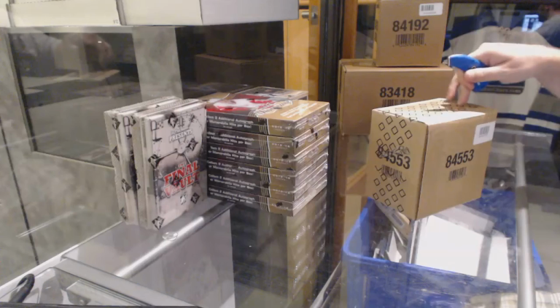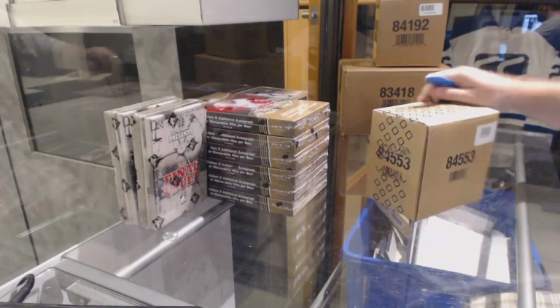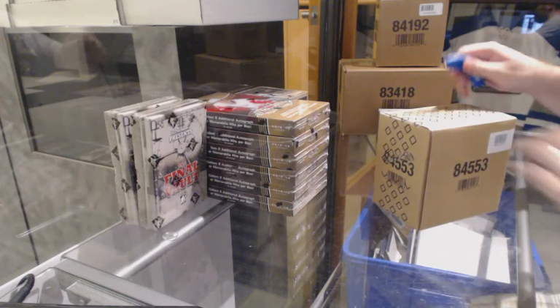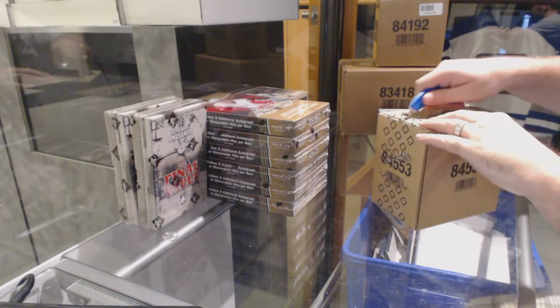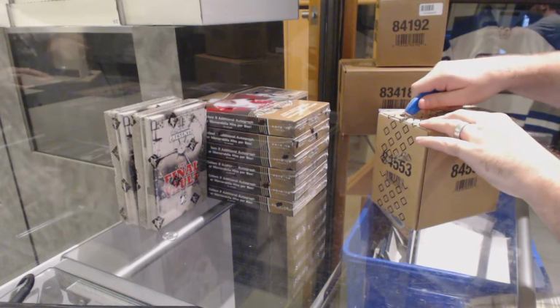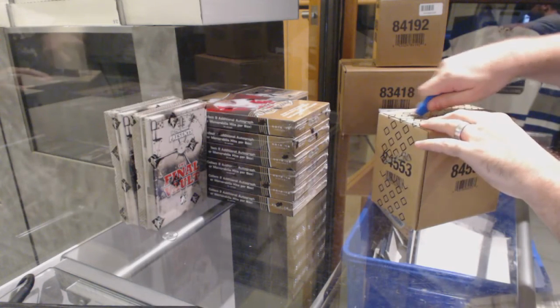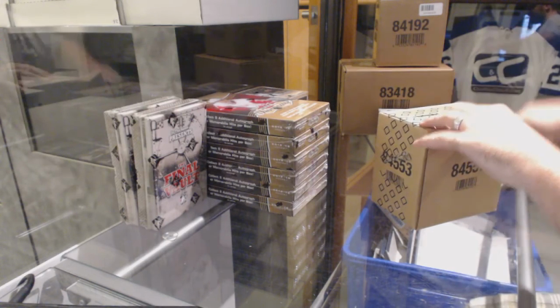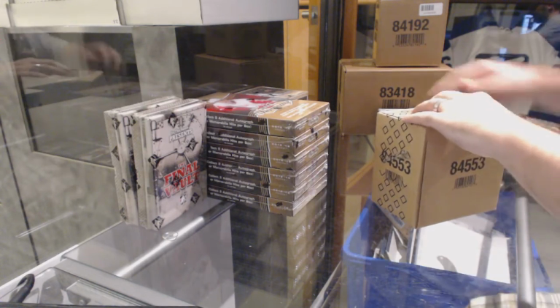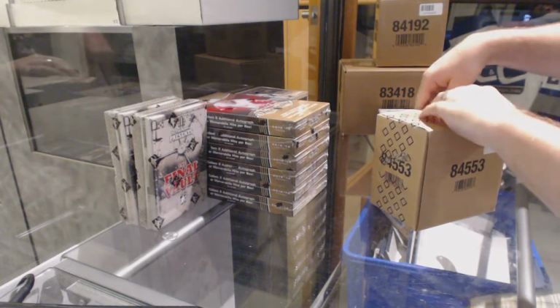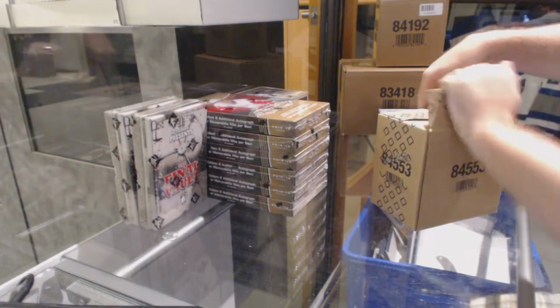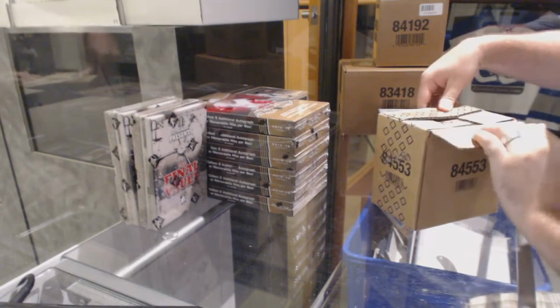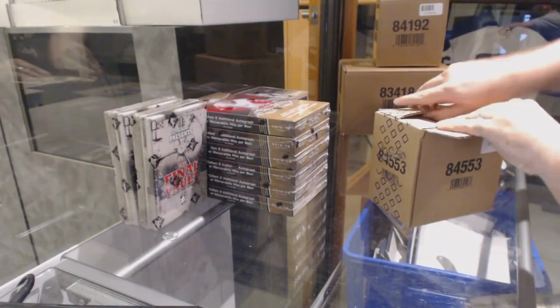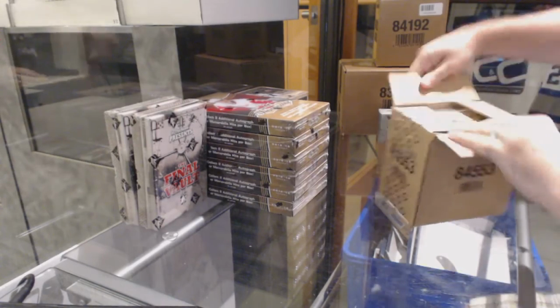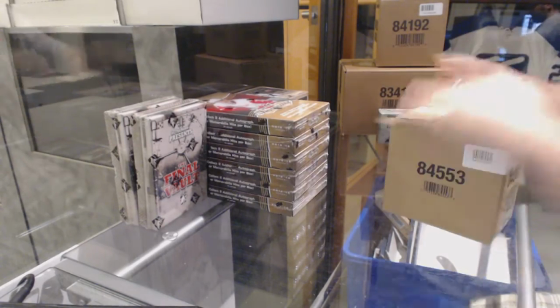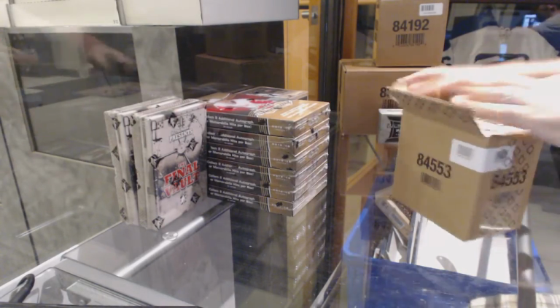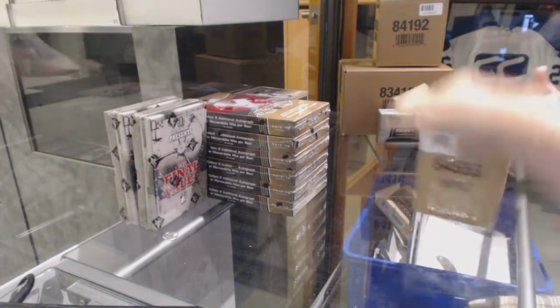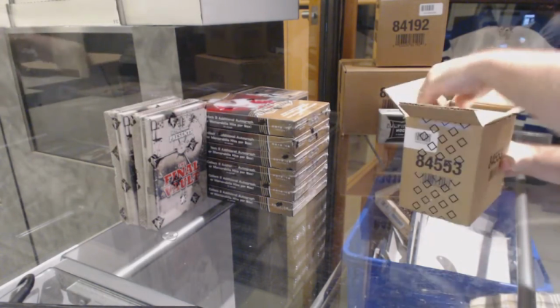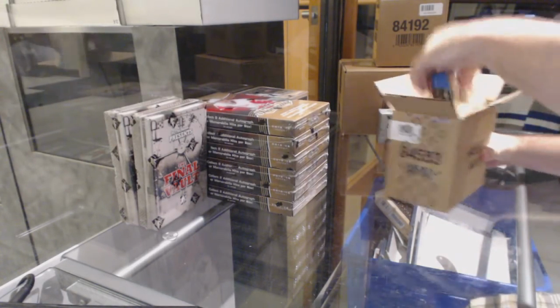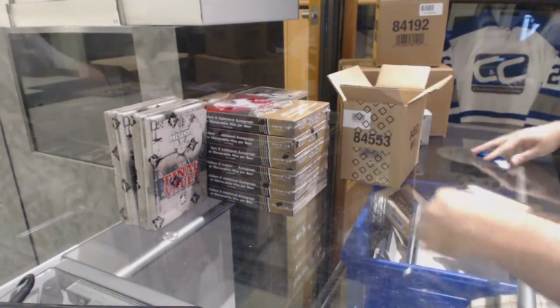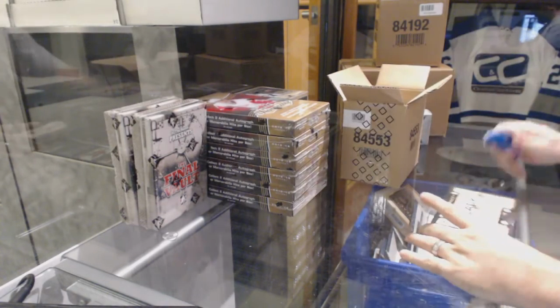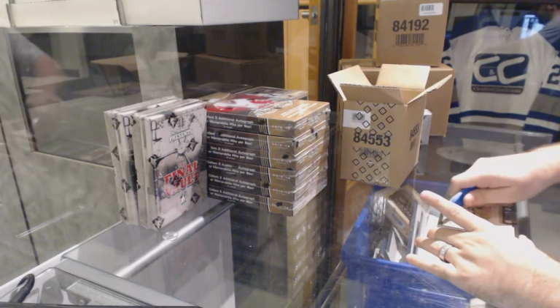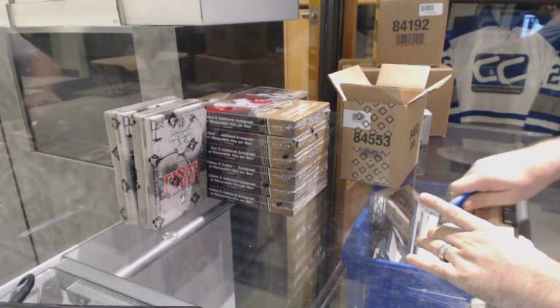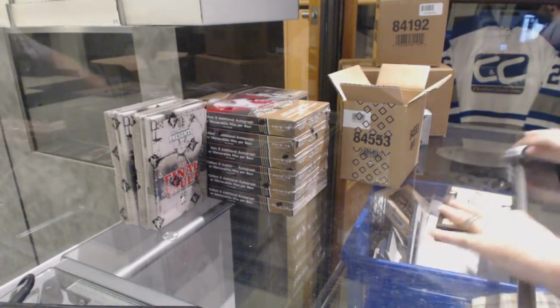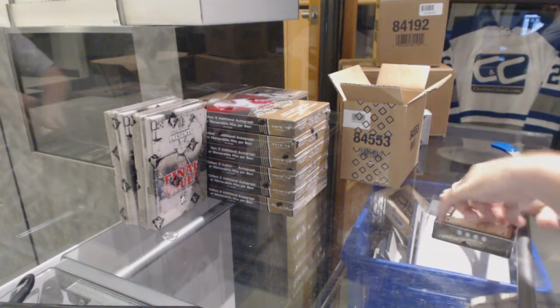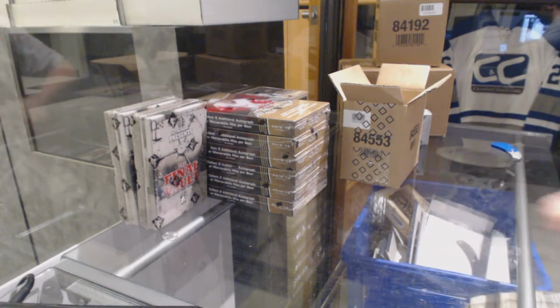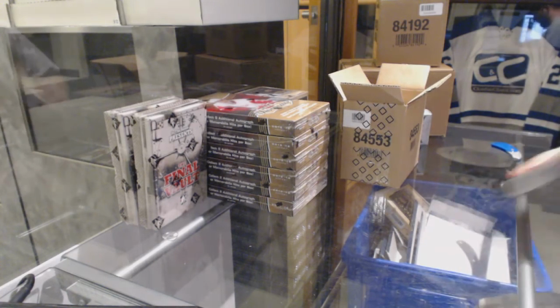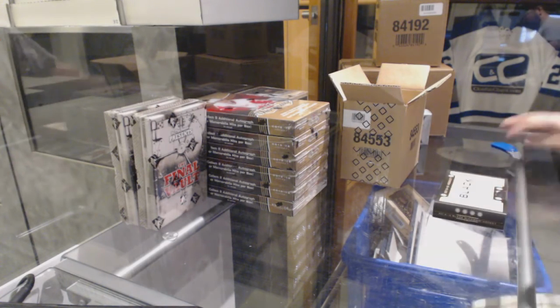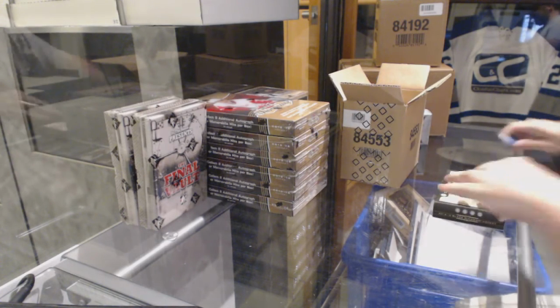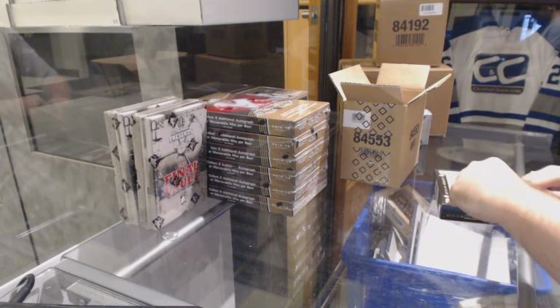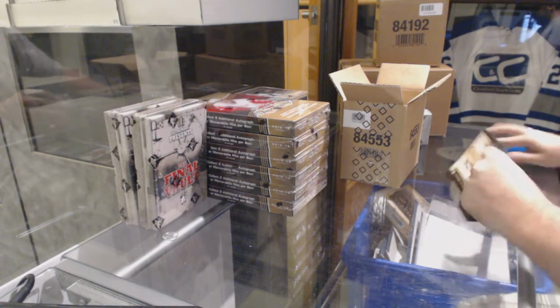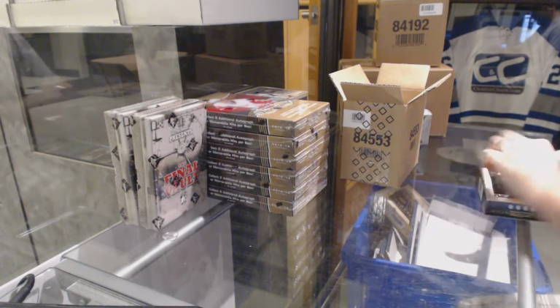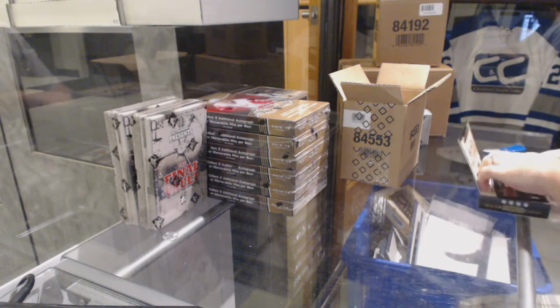I hope this is a case. Here we go, starting off — CNC break number 6153. We've got the Black Diamond 5-box case break. Finally able to get it done.